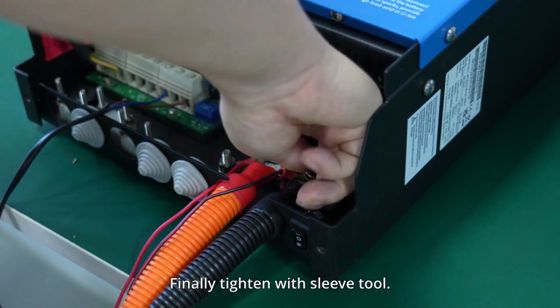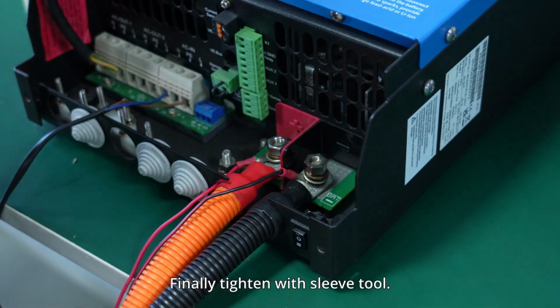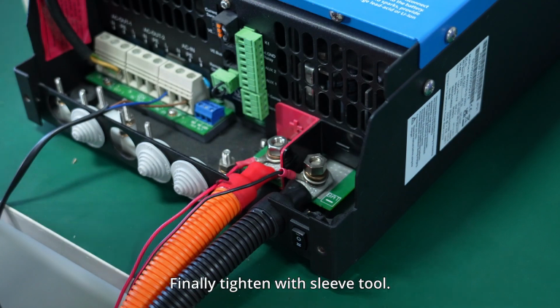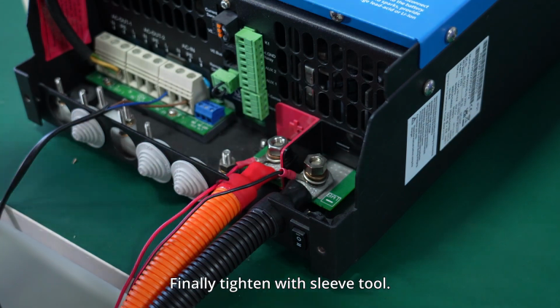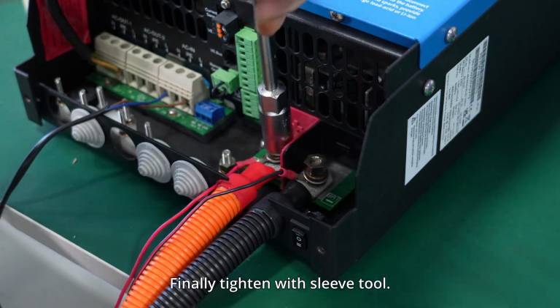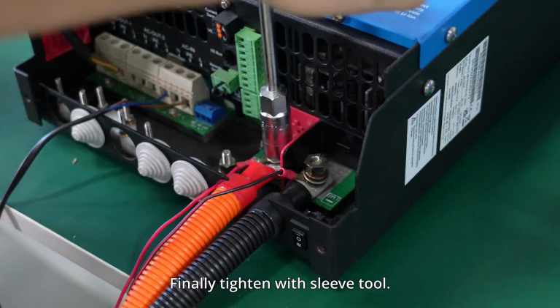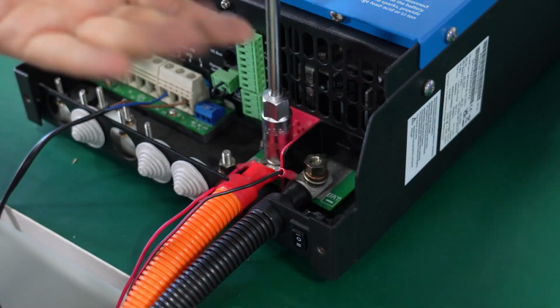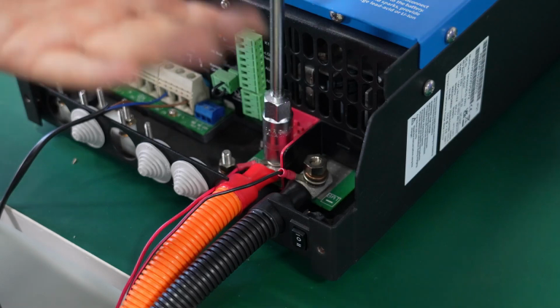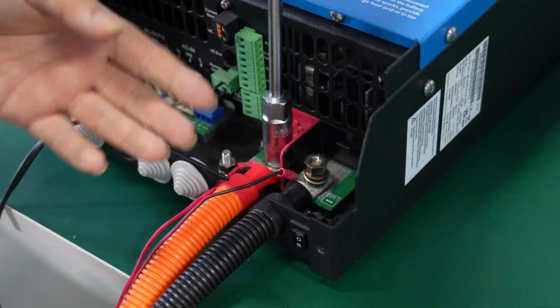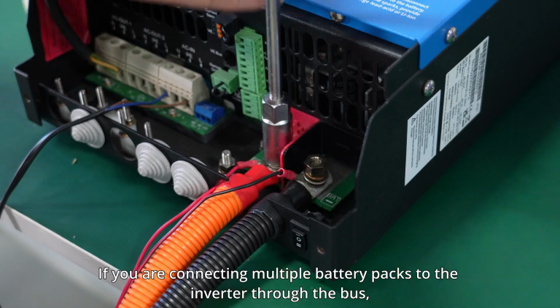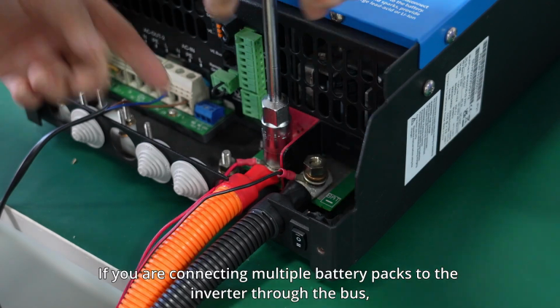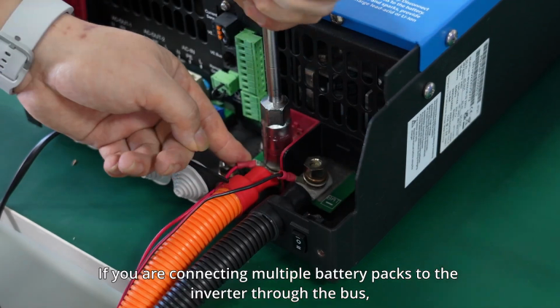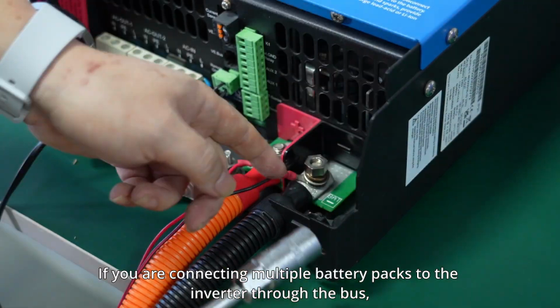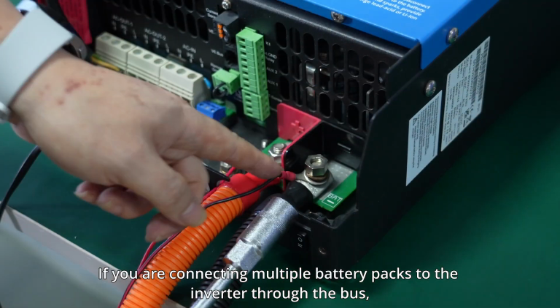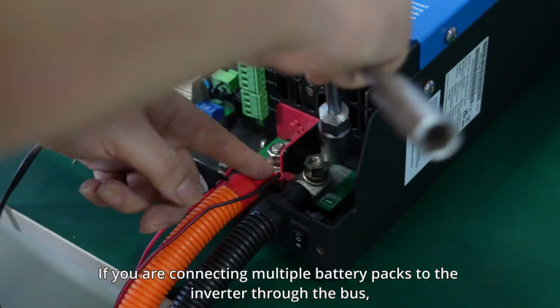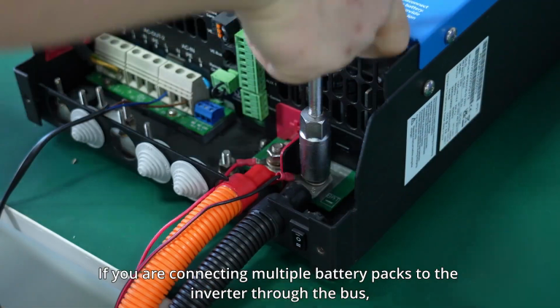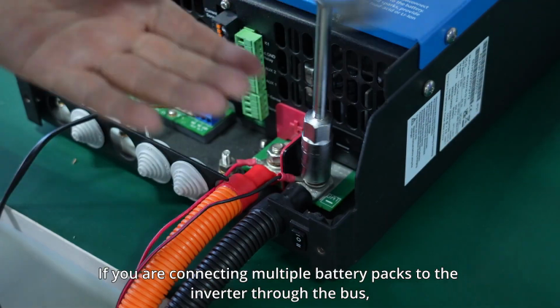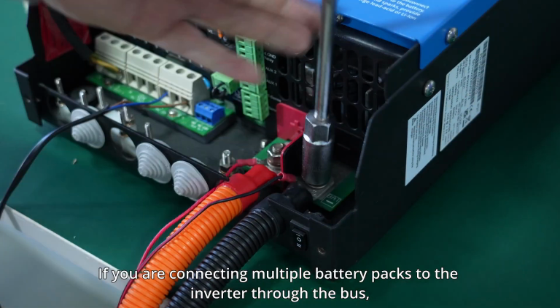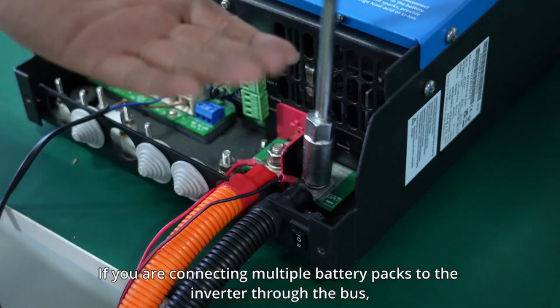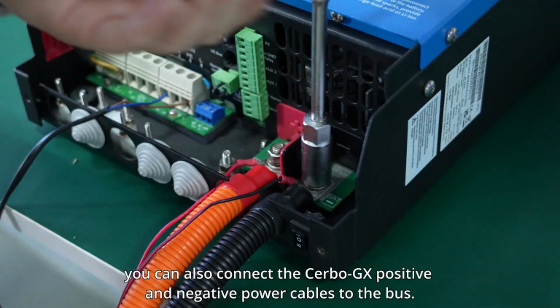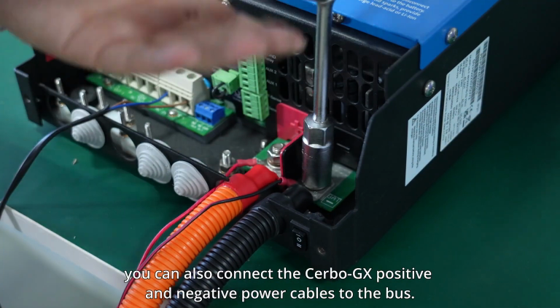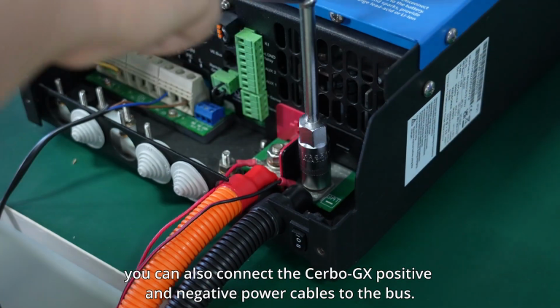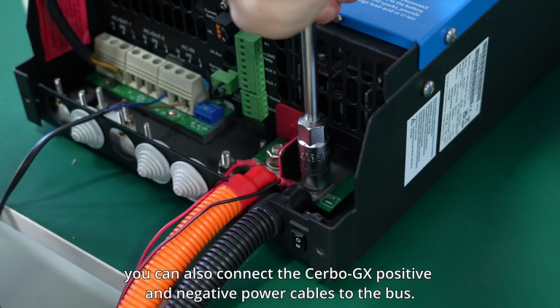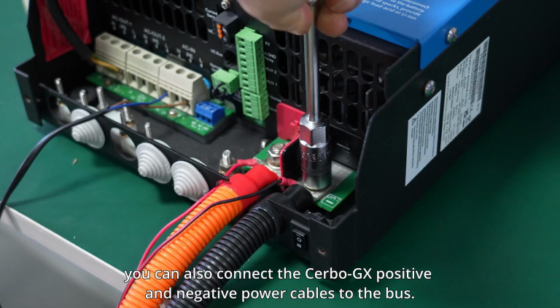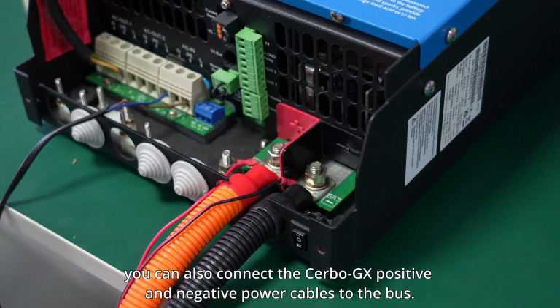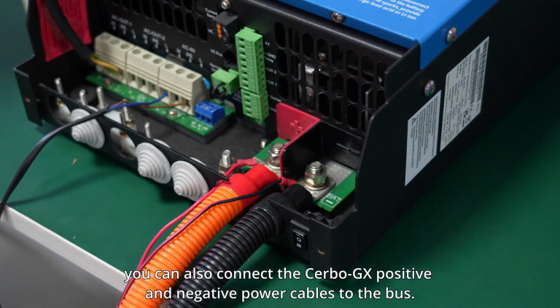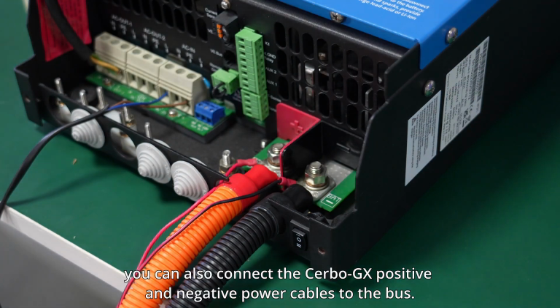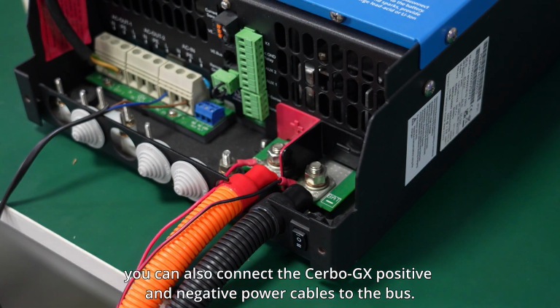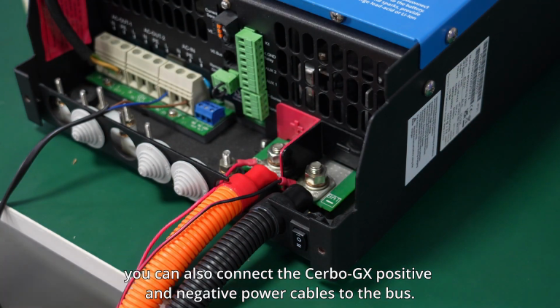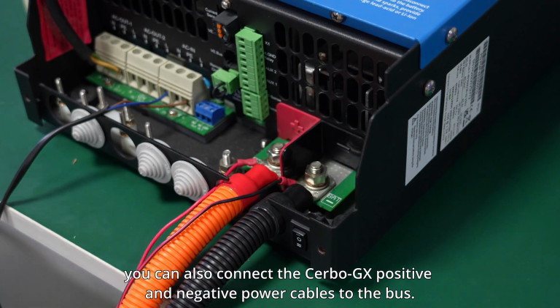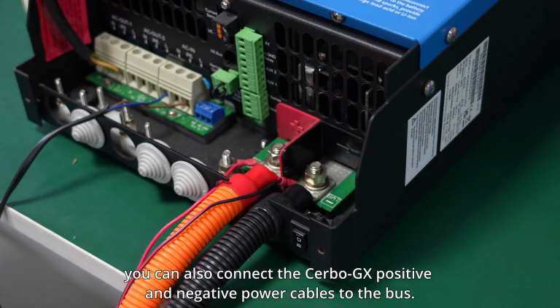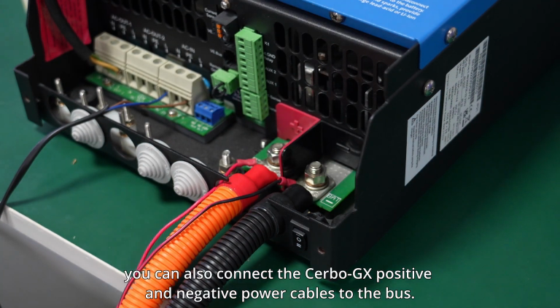Finally, tighten with the sleeve tool. If you are connecting multiple battery packs to the inverter through the bus, you can also connect the Cerbo GX positive and negative power cables to the bus.